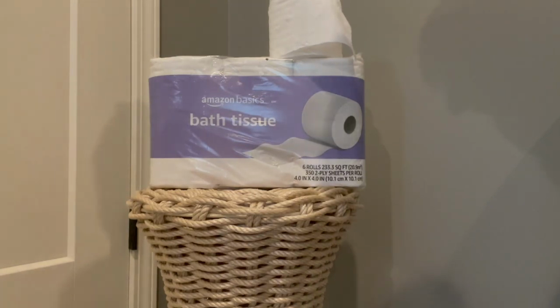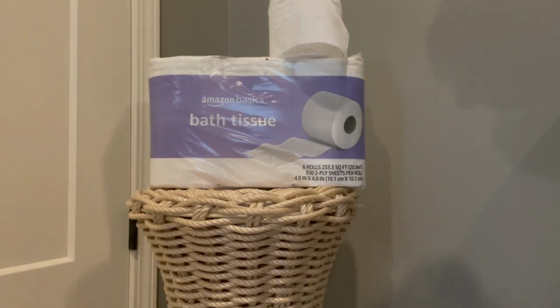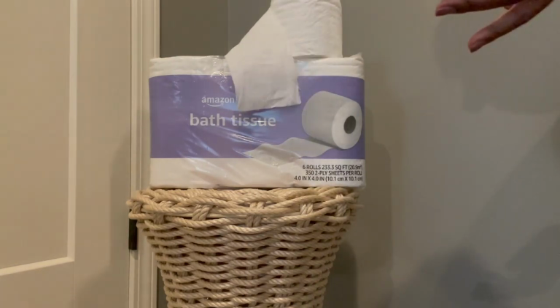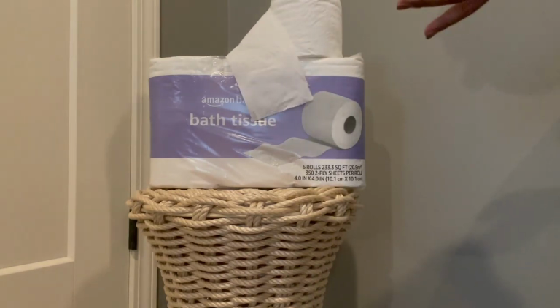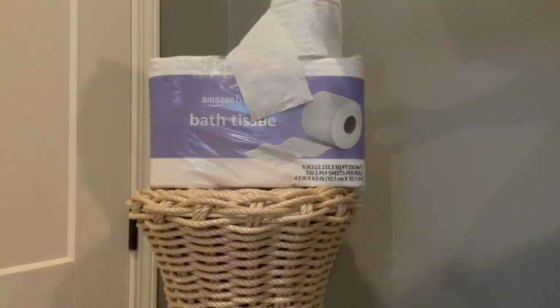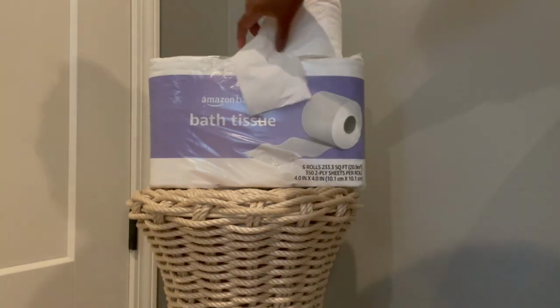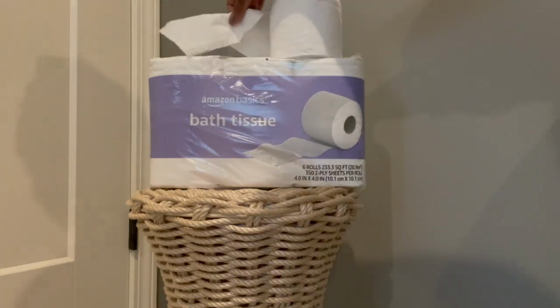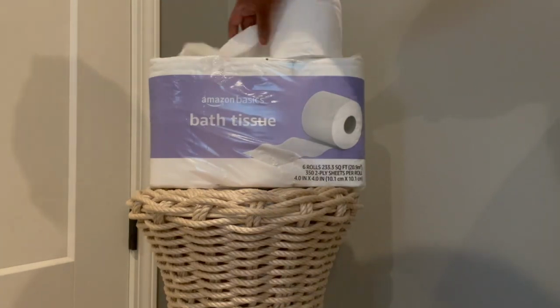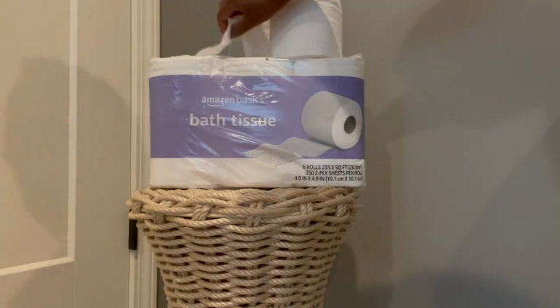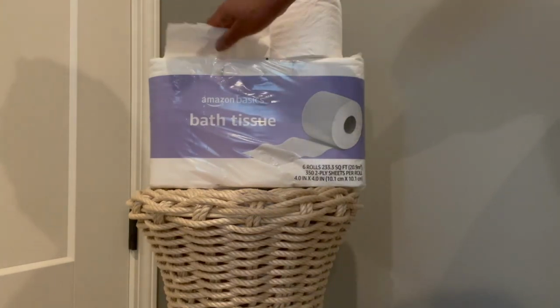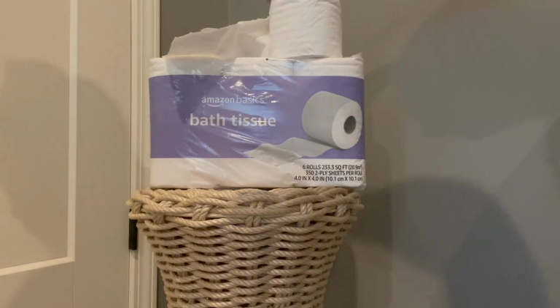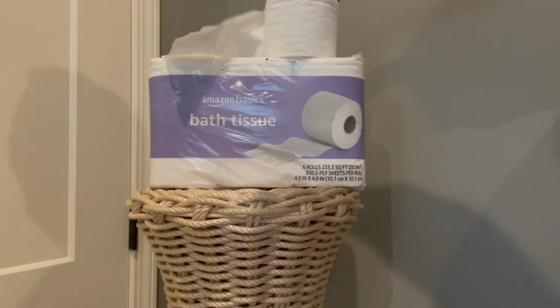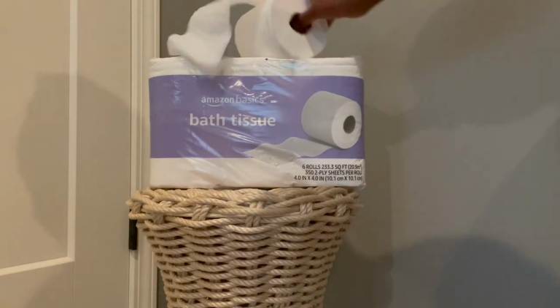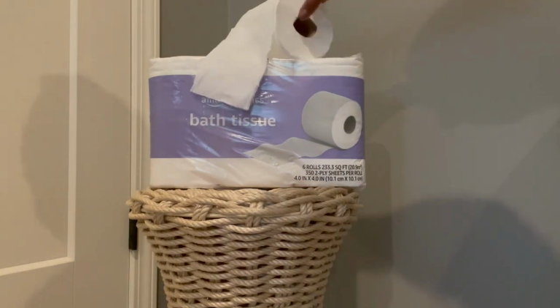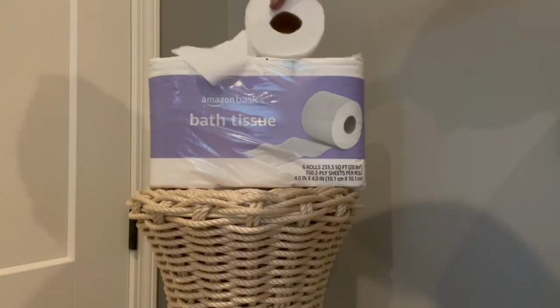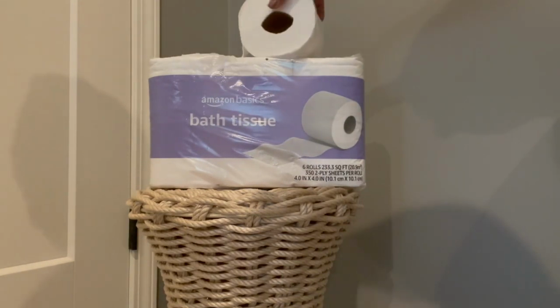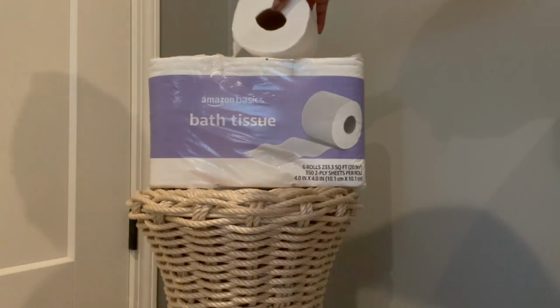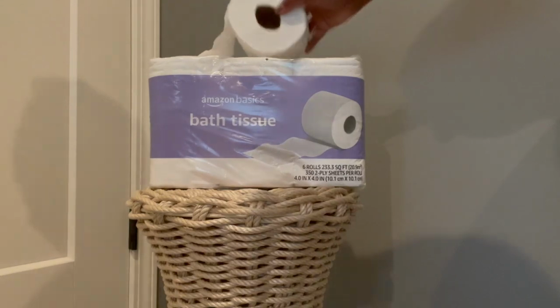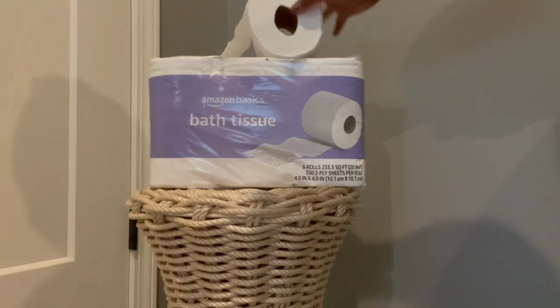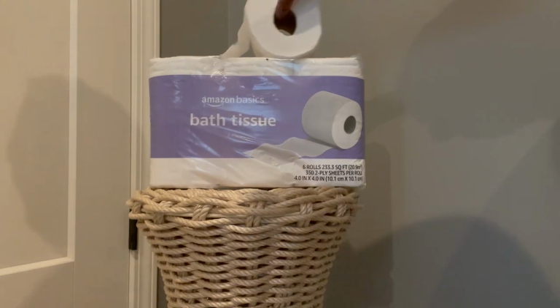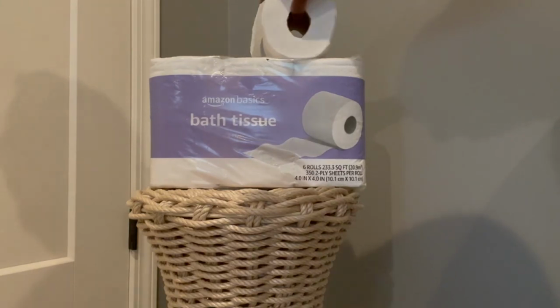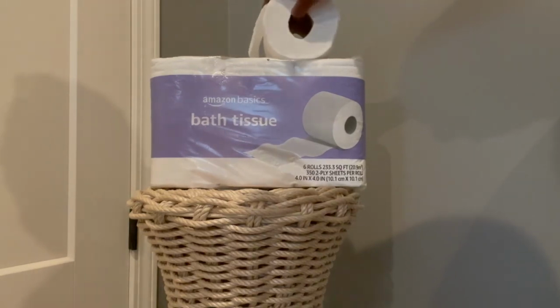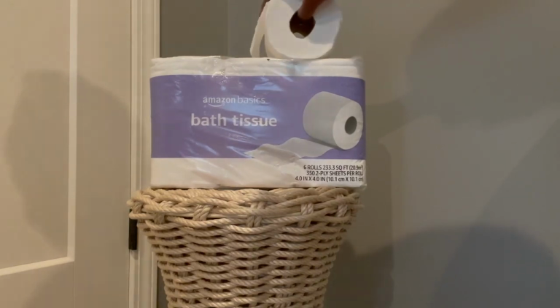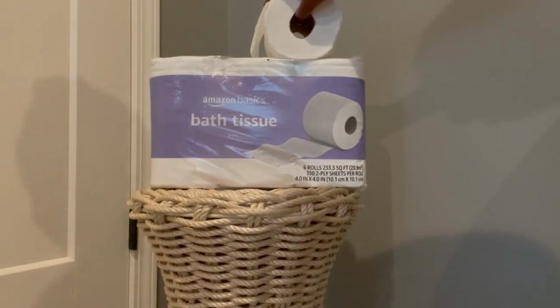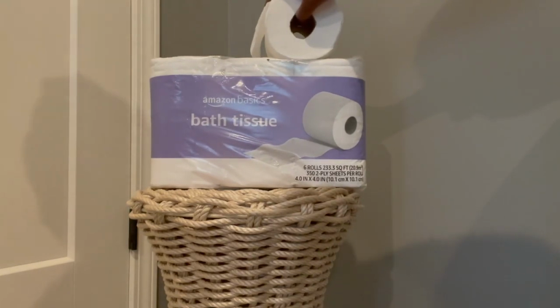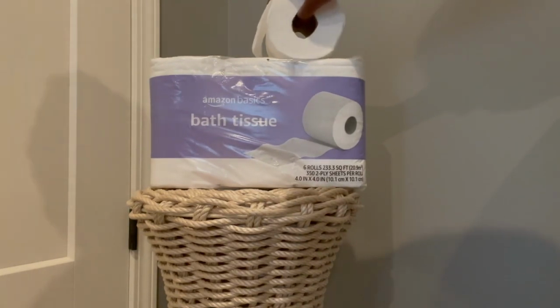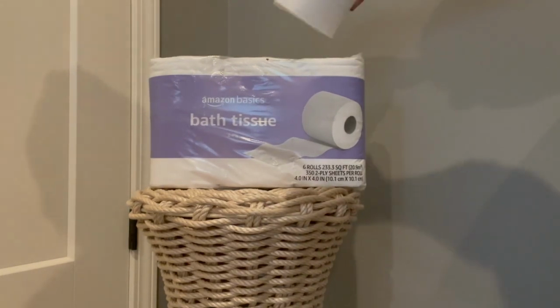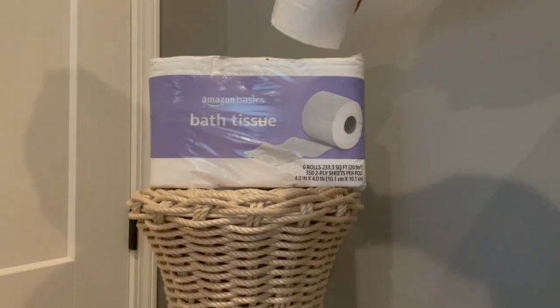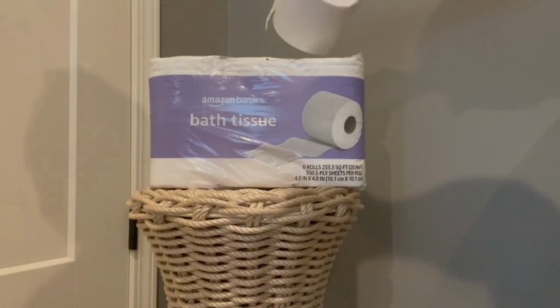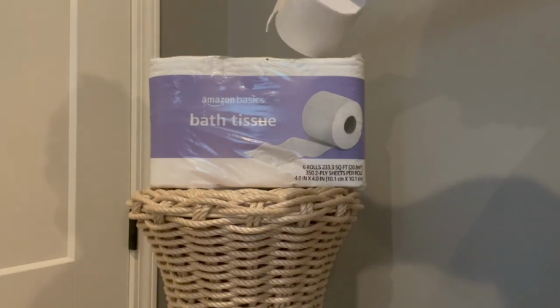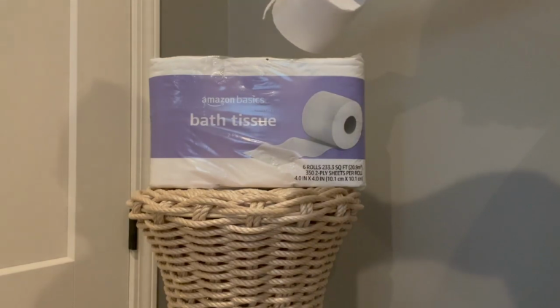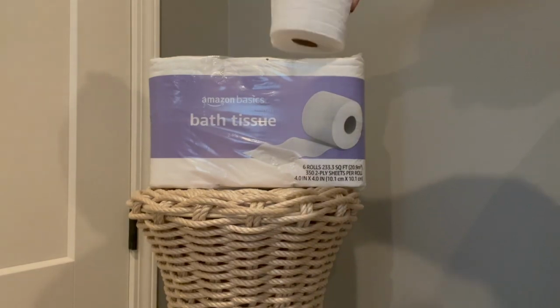What I will say is this toilet paper works just as well as any of the other toilet papers out there. I don't think you'll be disappointed if you give it a try.